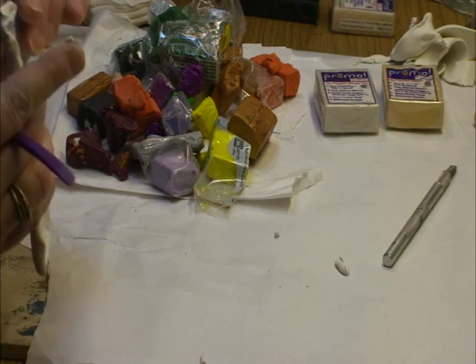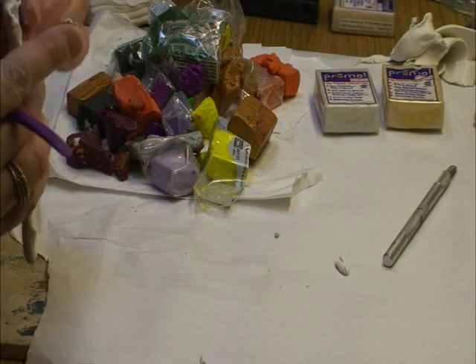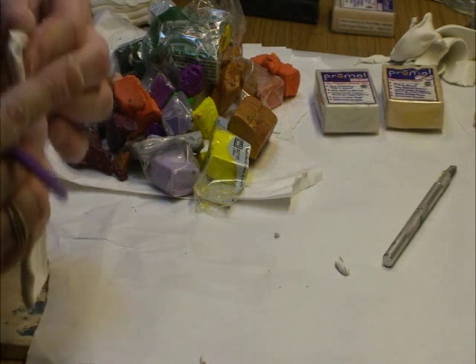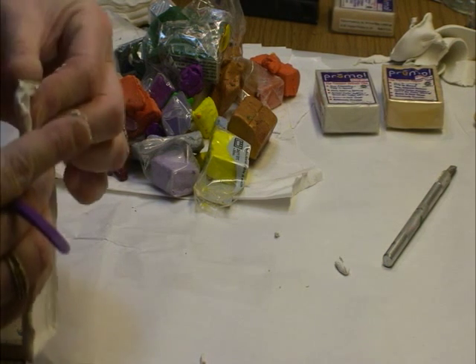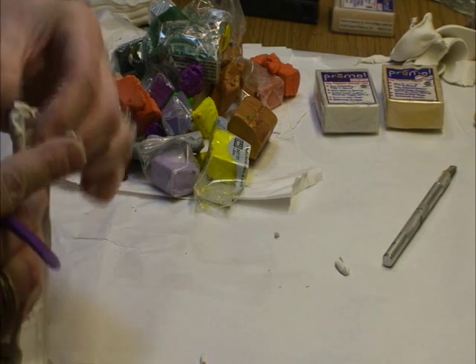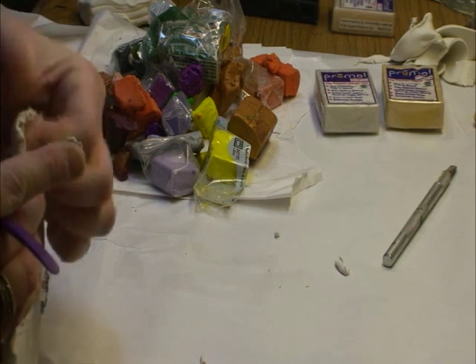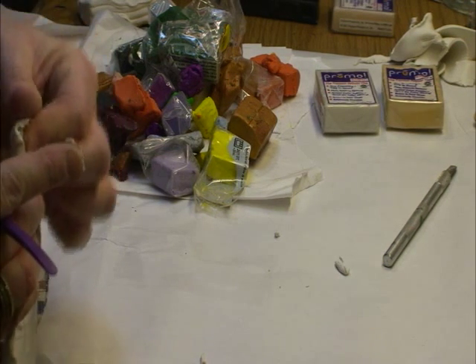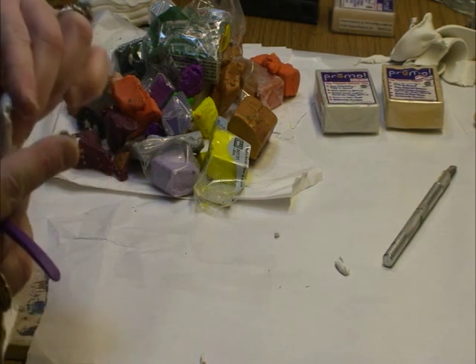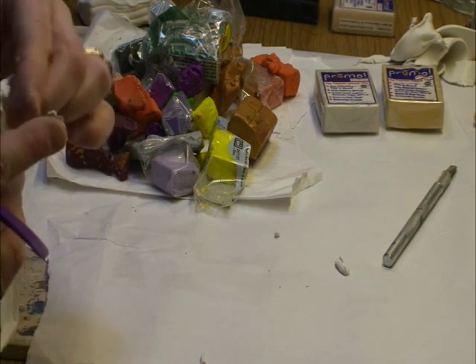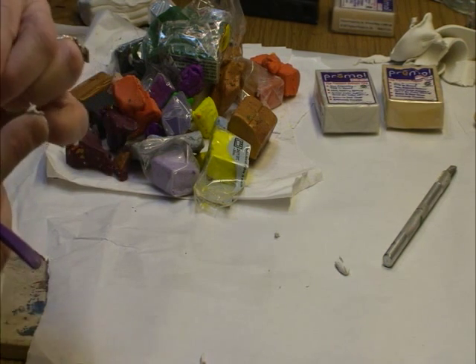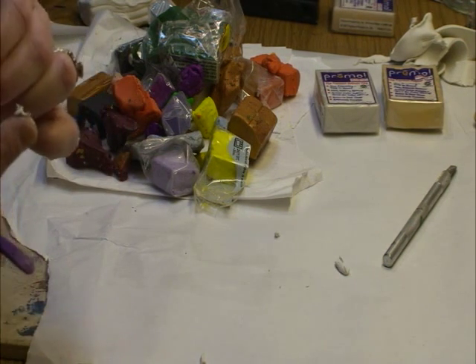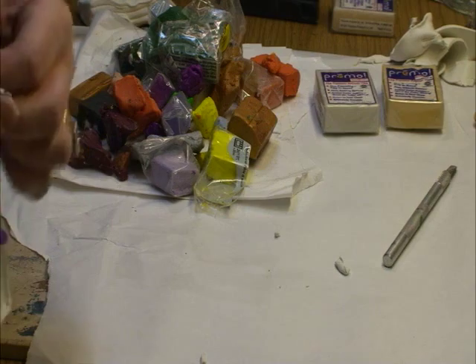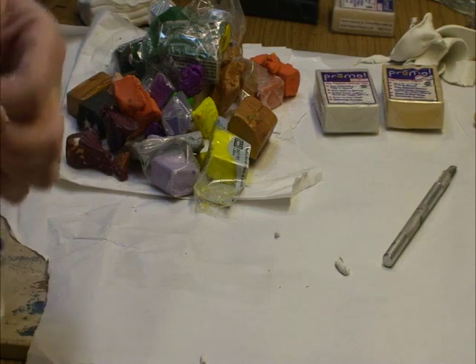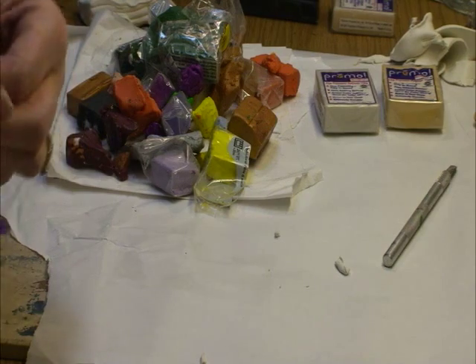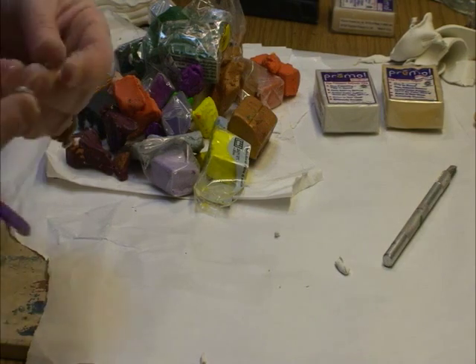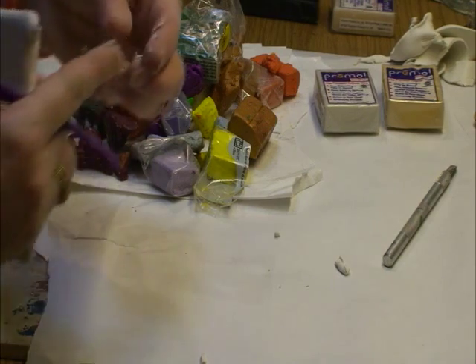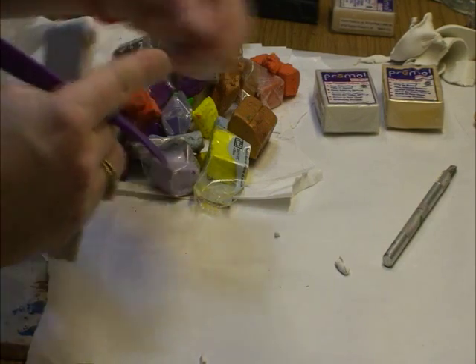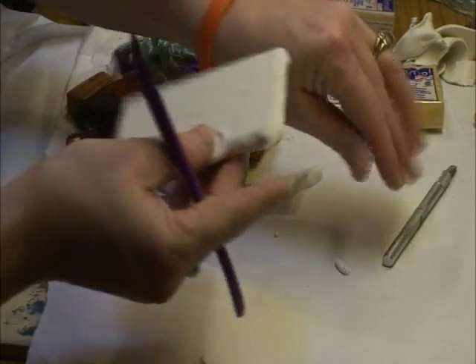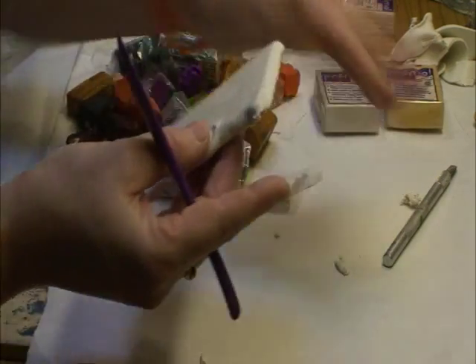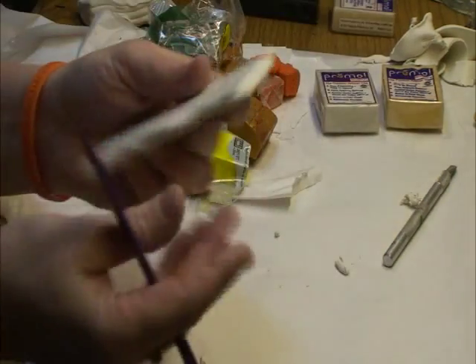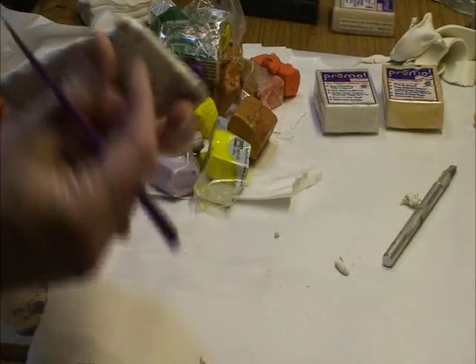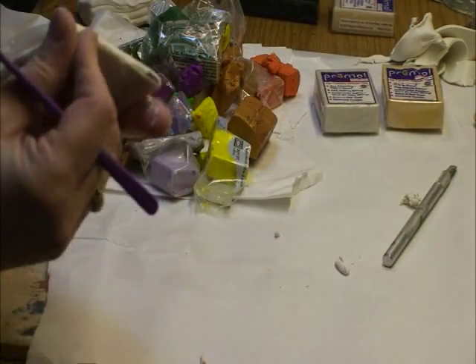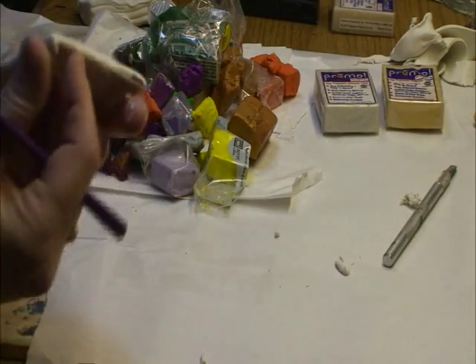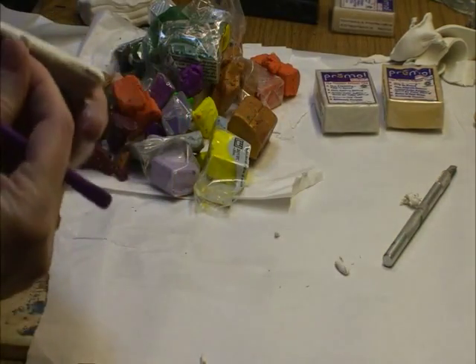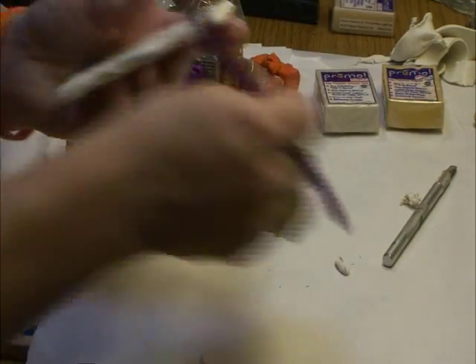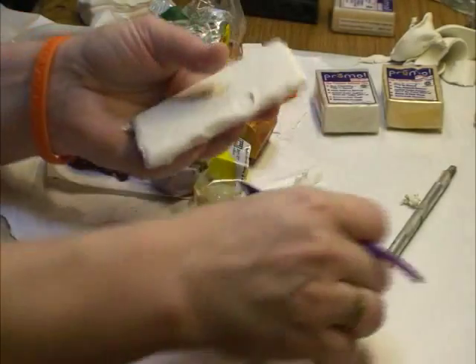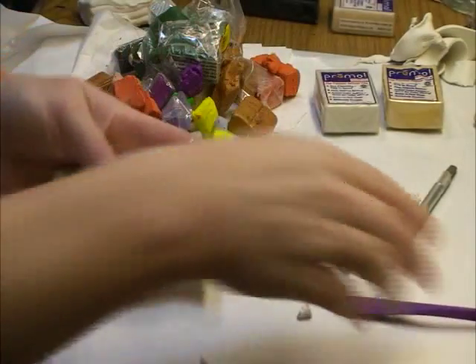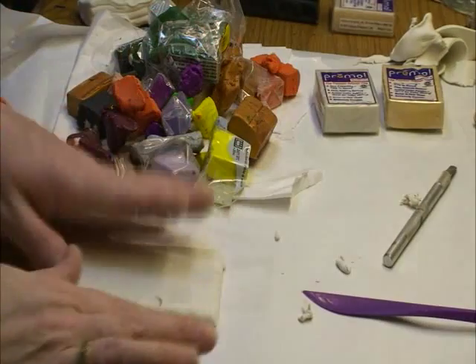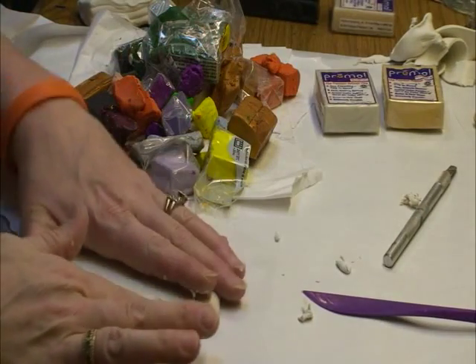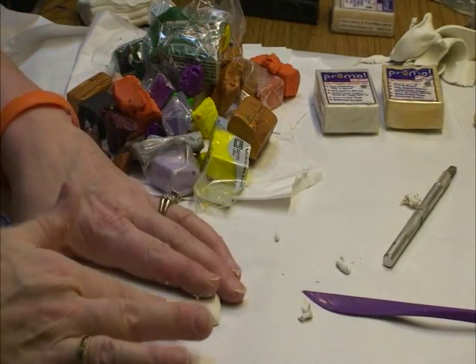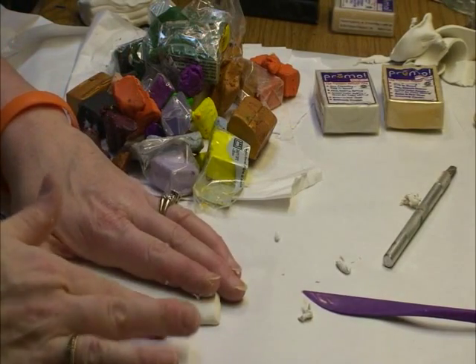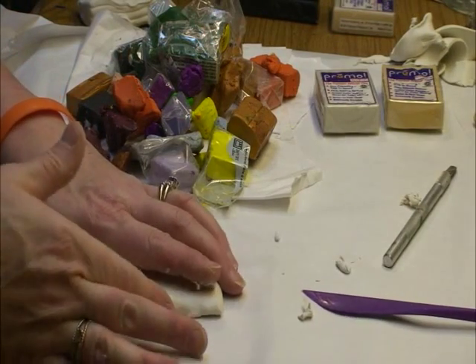That's what makes Sculpey so easy to work with — it's so soft, and it cooks really hard too. You cook this in your toaster oven. Get it all smooth now.